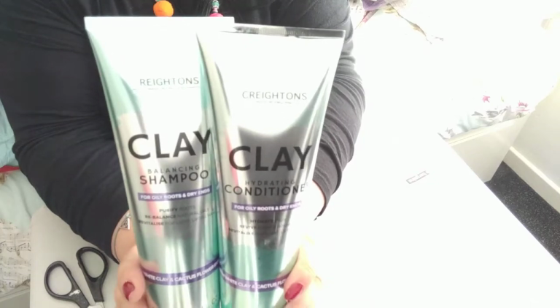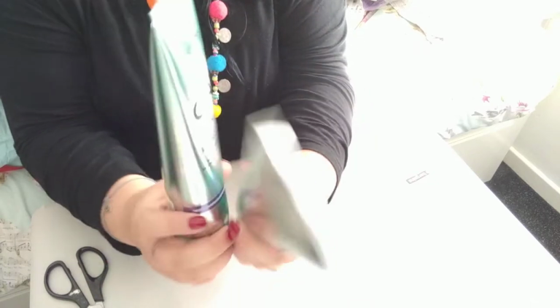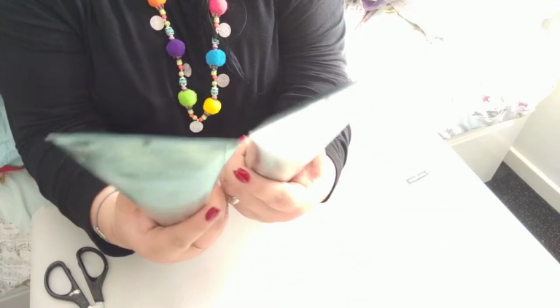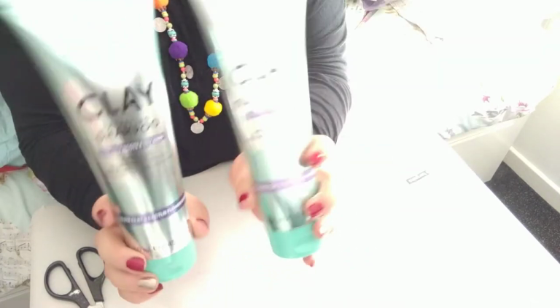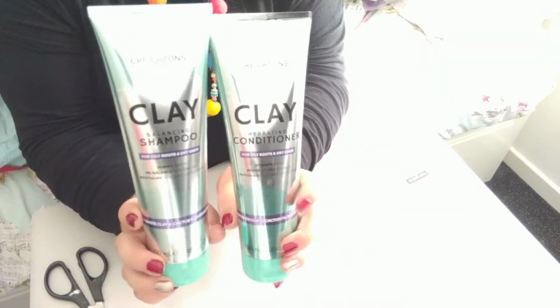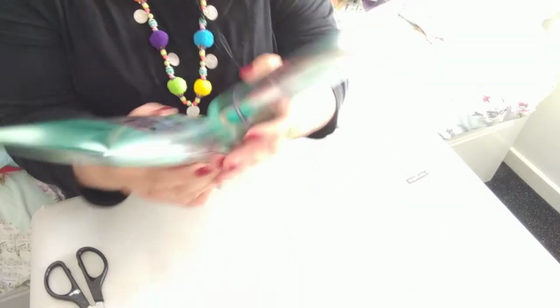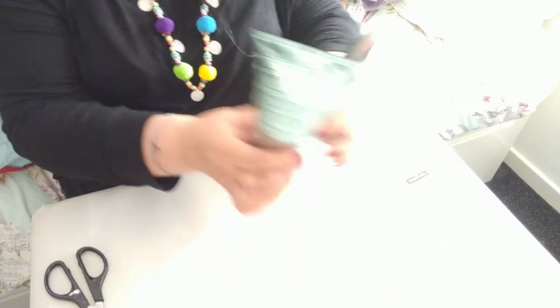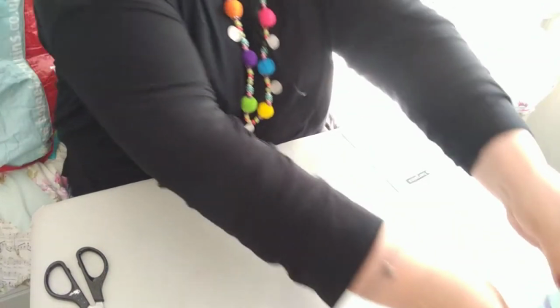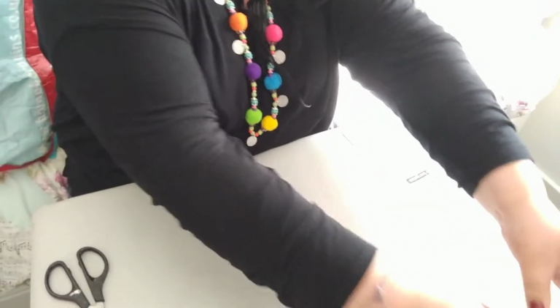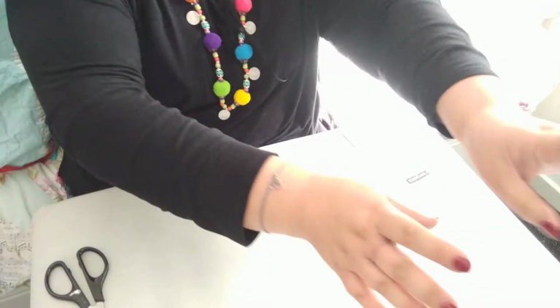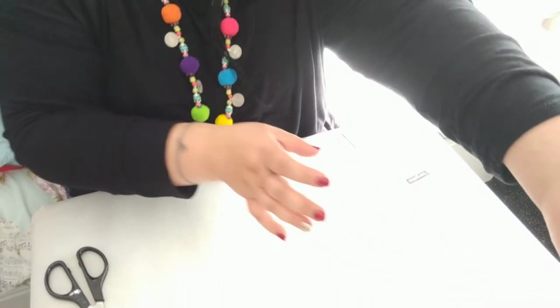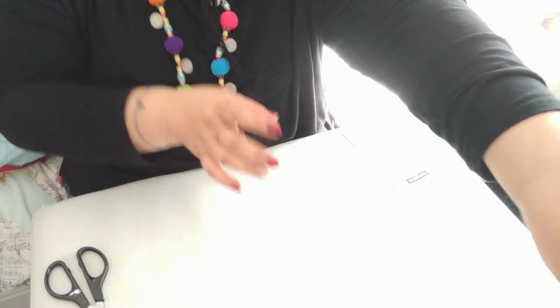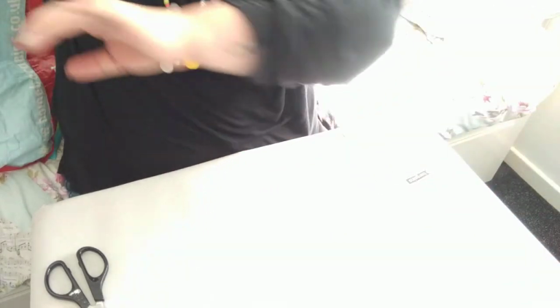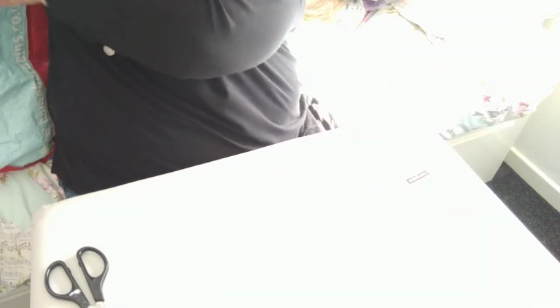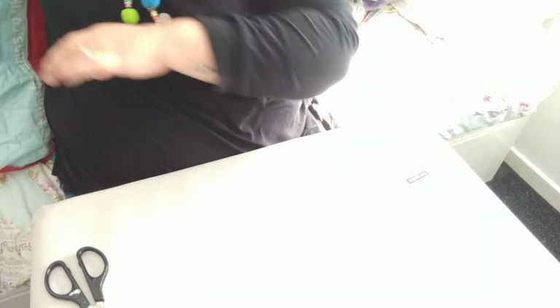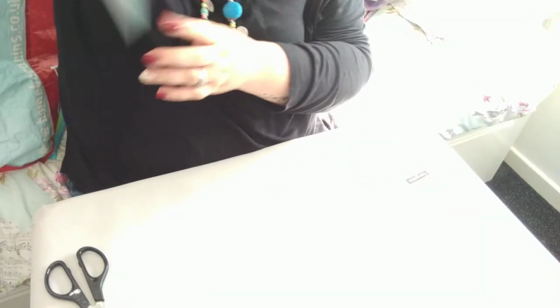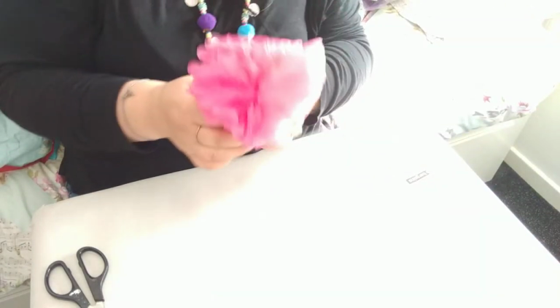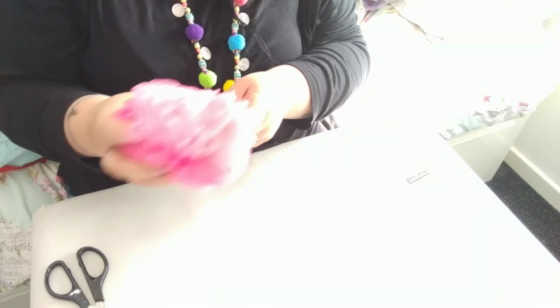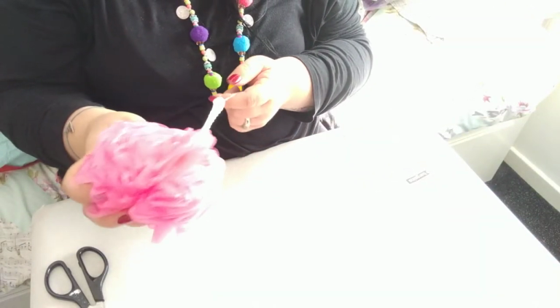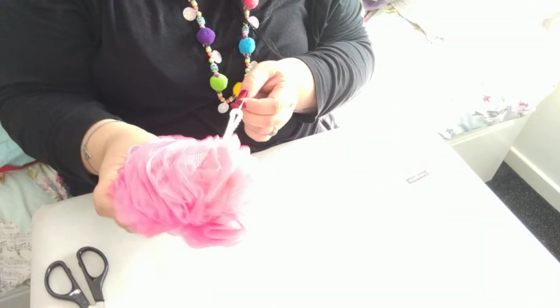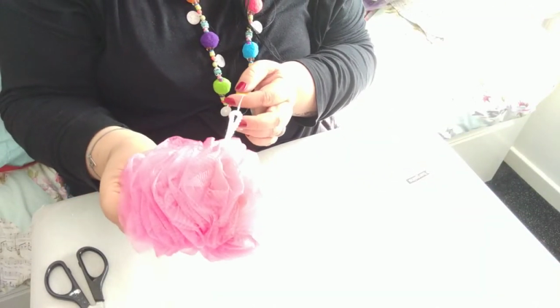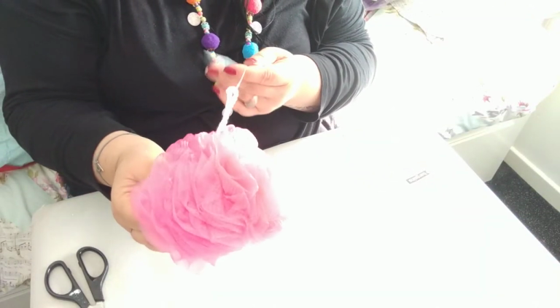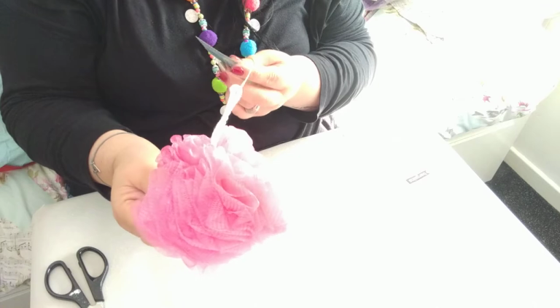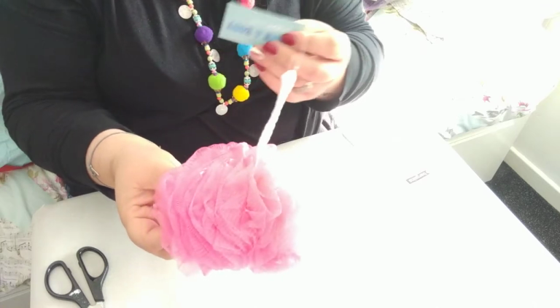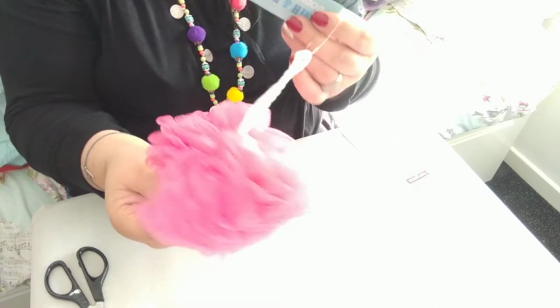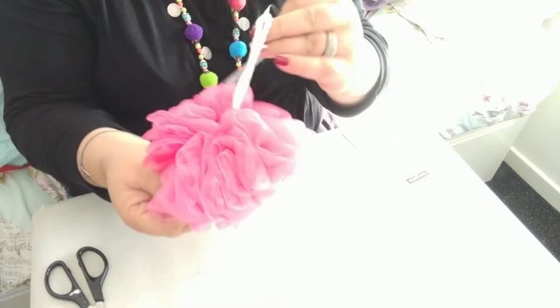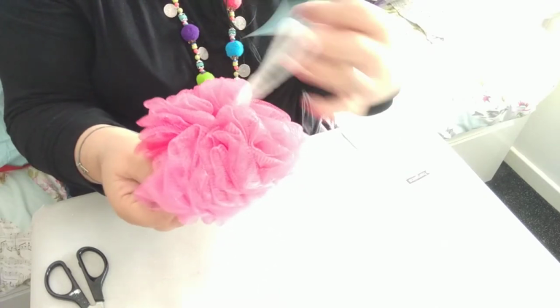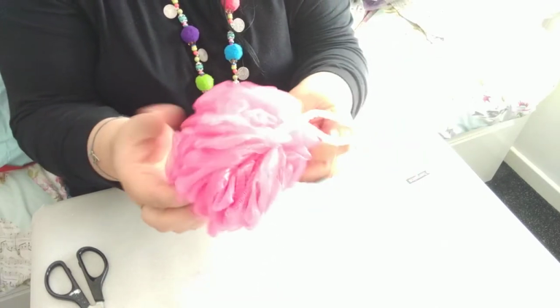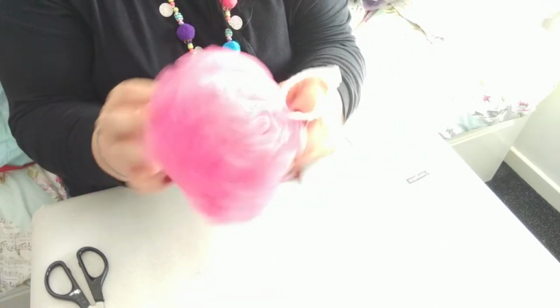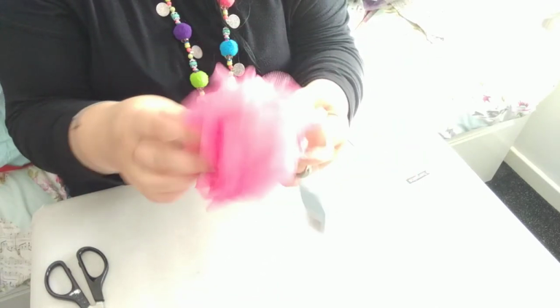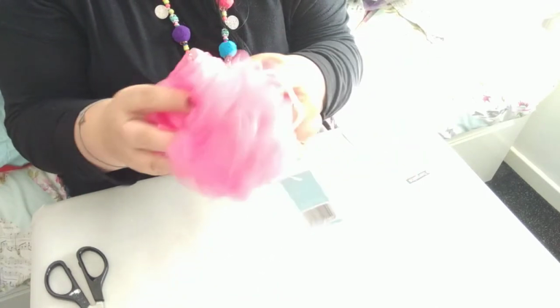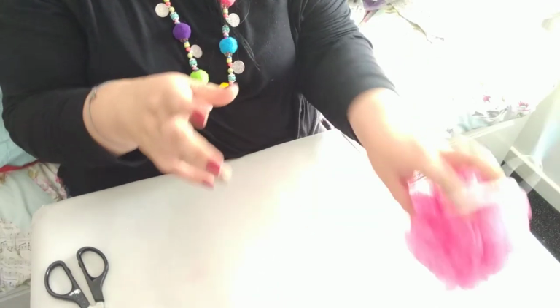That is a bonus if they actually do the job. Next up, I just bought one of these — it was like 39p, just a little shower puff.